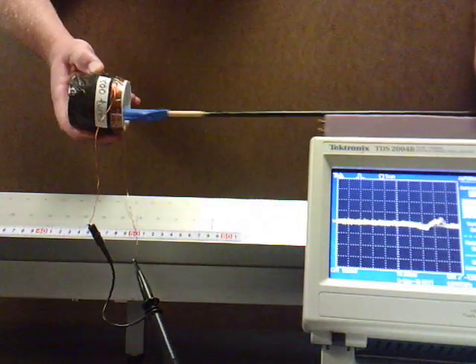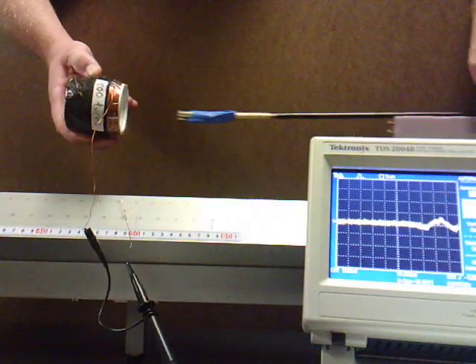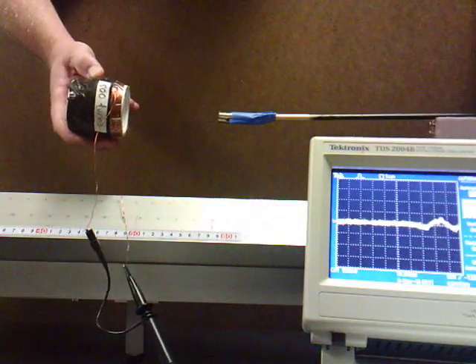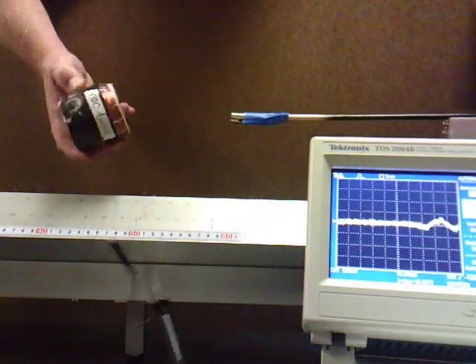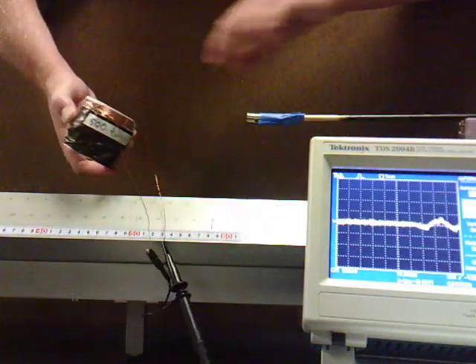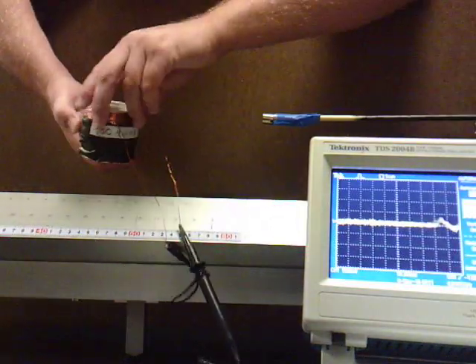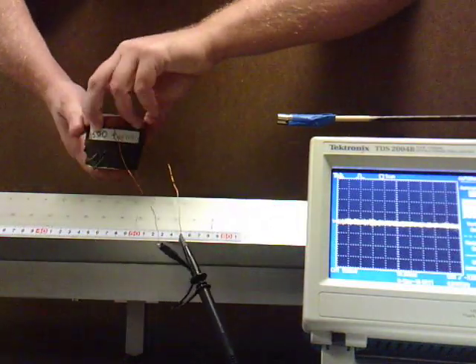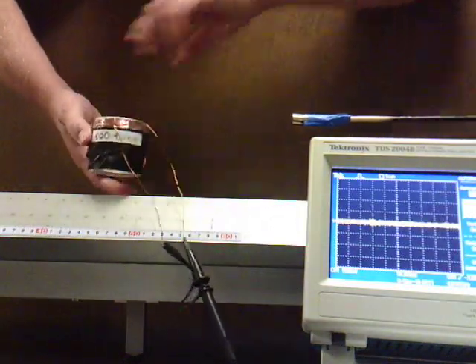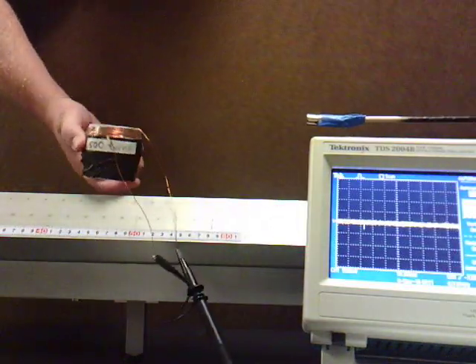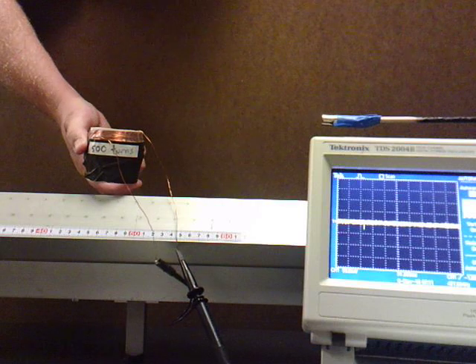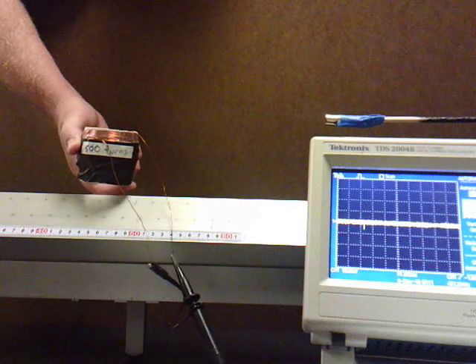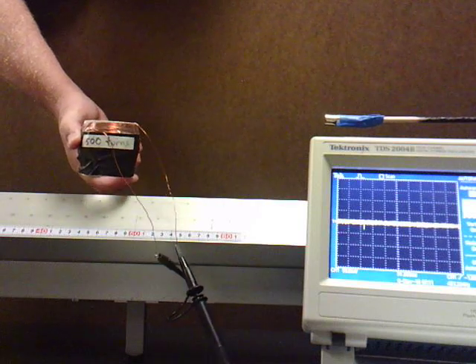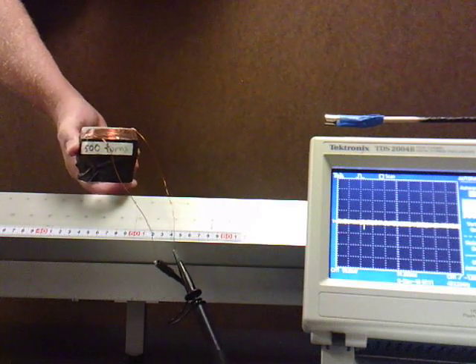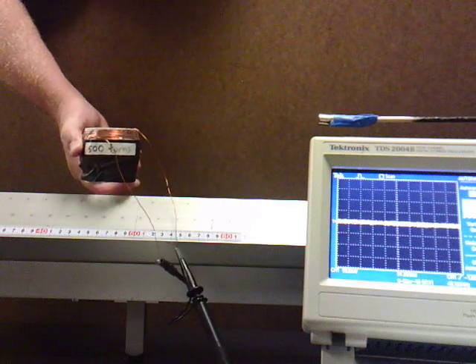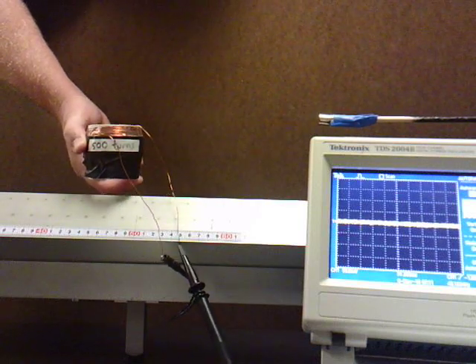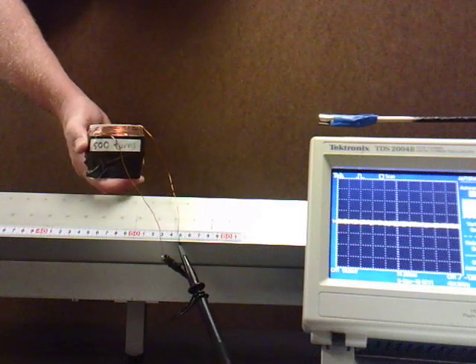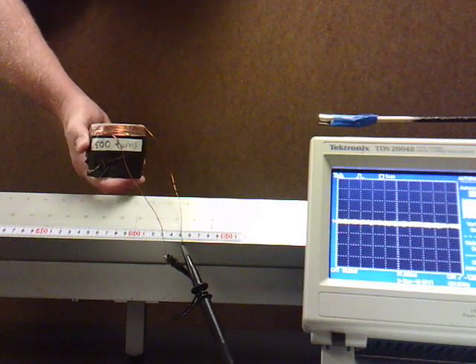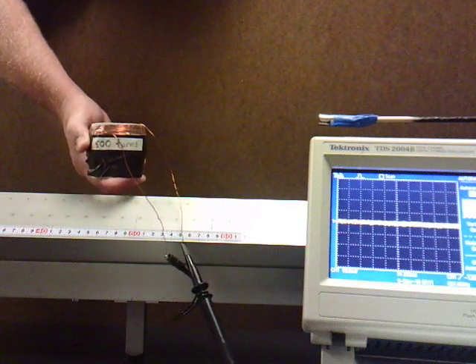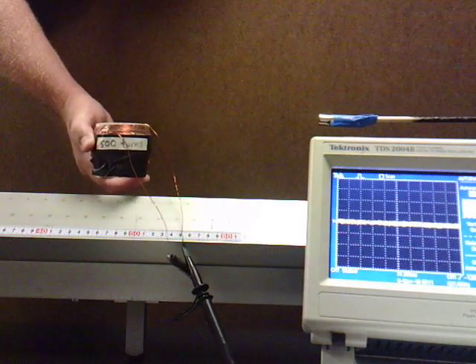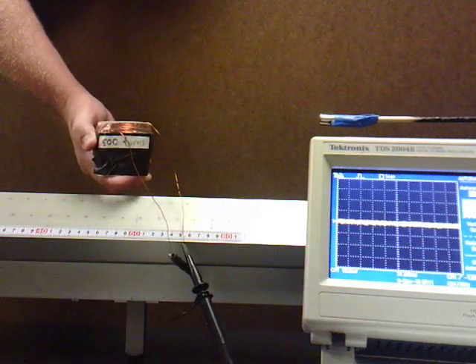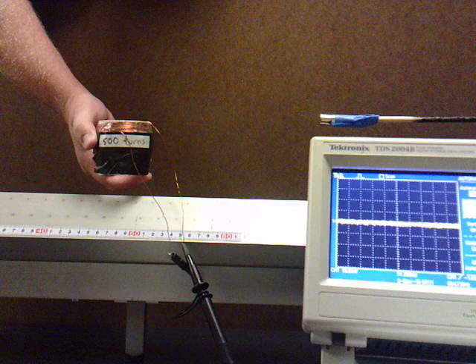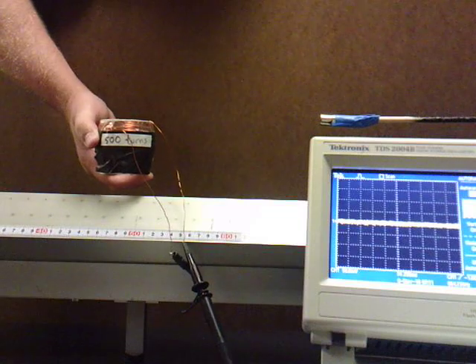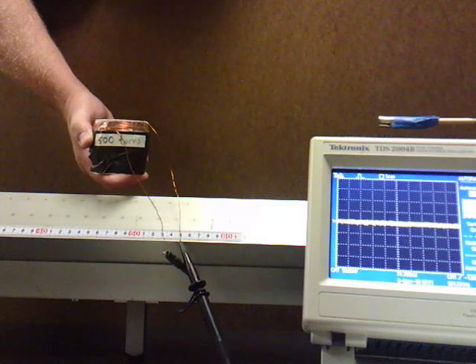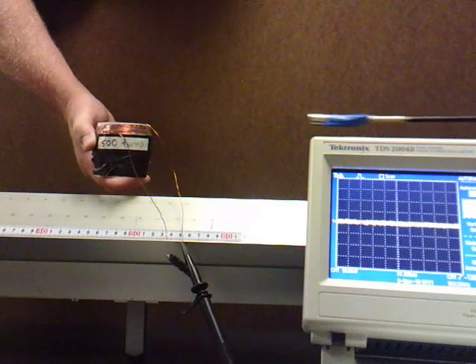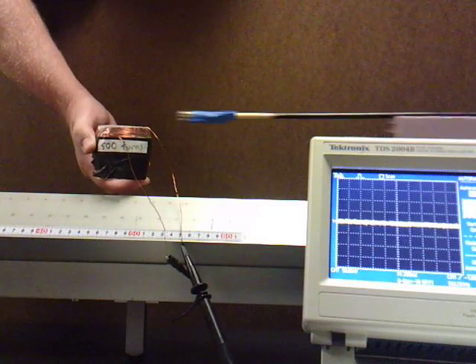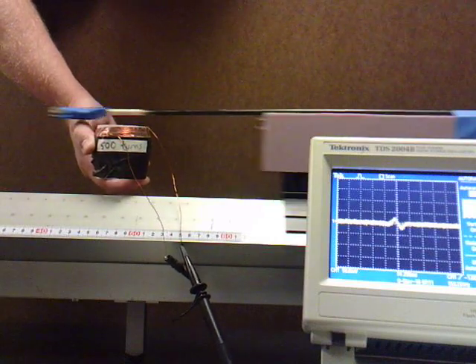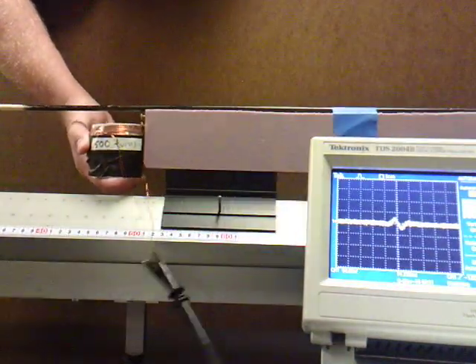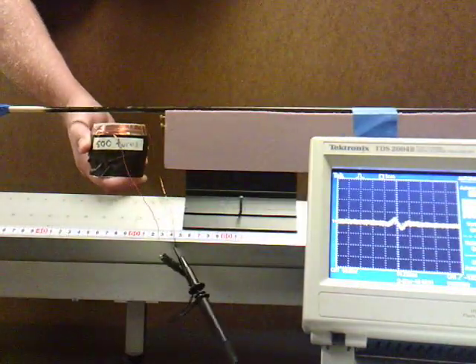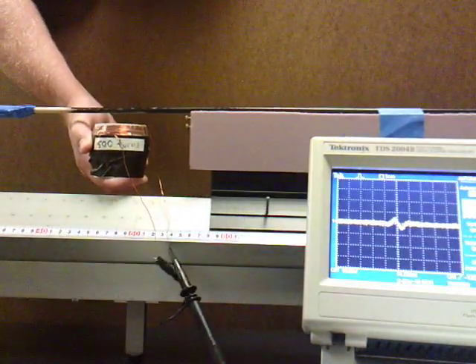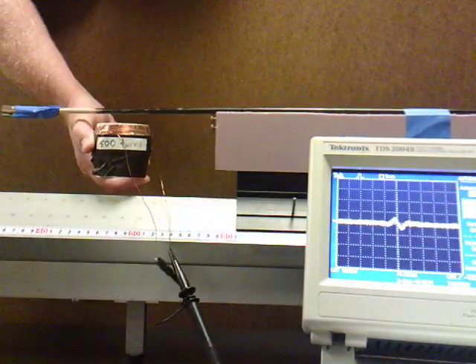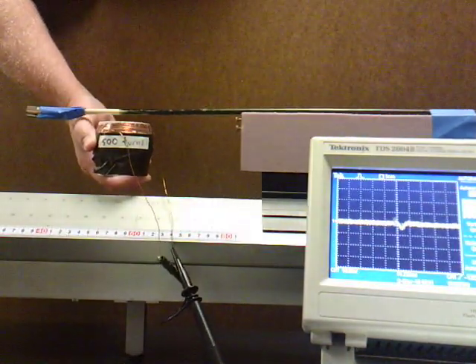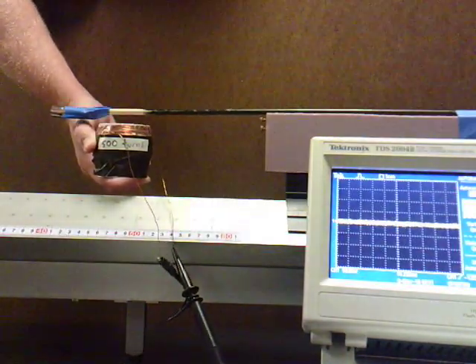Now I'm going to try rotating the coil 90 degrees. Think about this: what should be the induced flux in the loop? Should there be any? Should there not? One, two, three — here we go. Hopefully you still saw a signal on the screen.